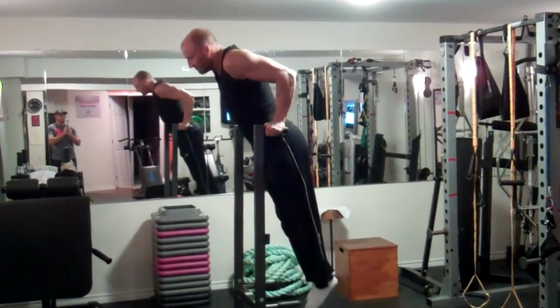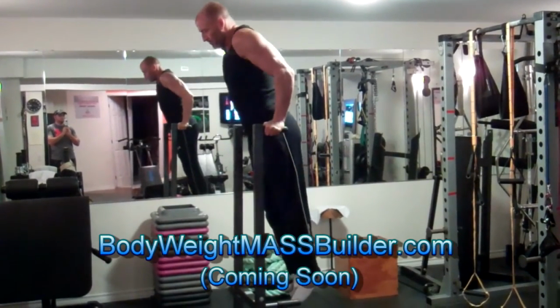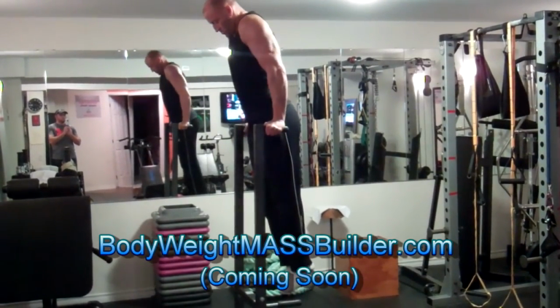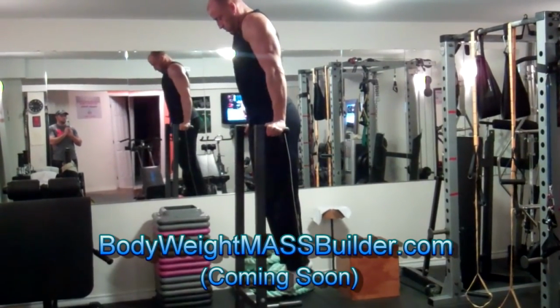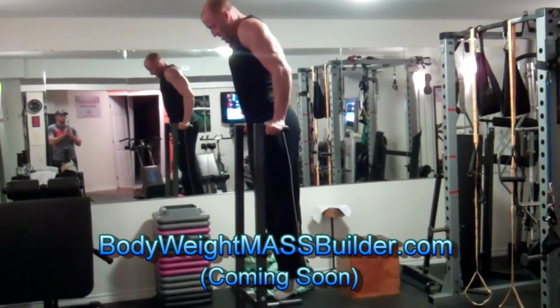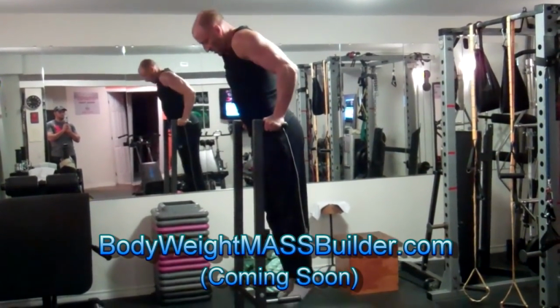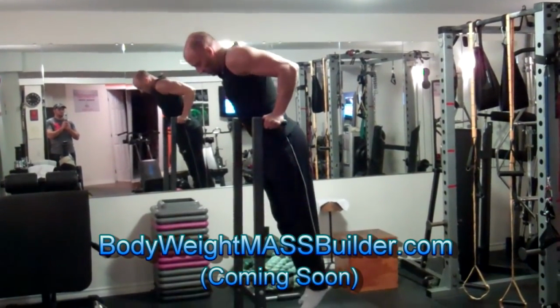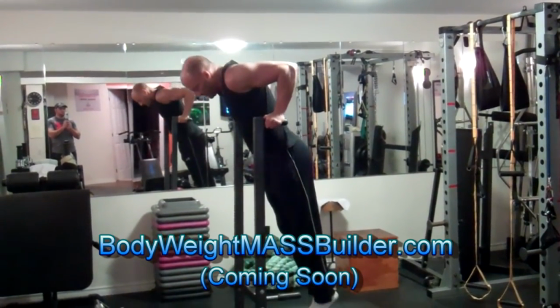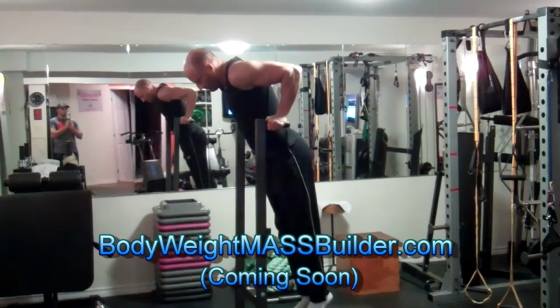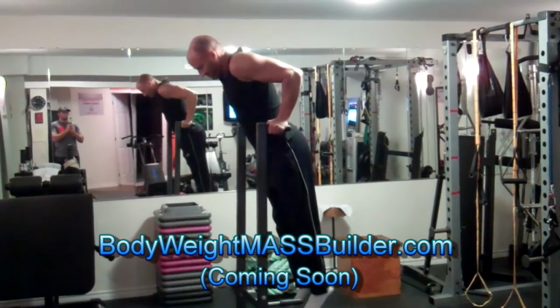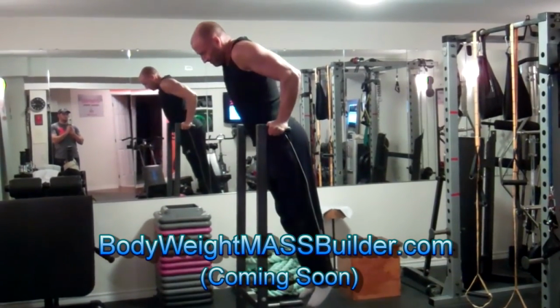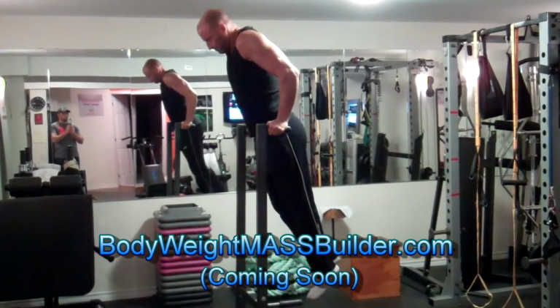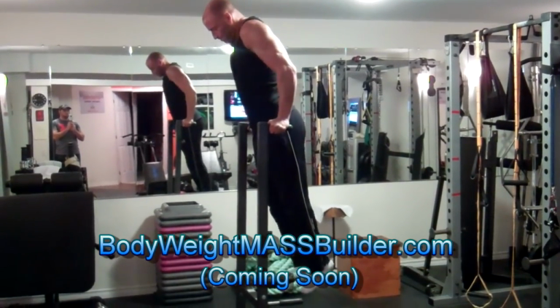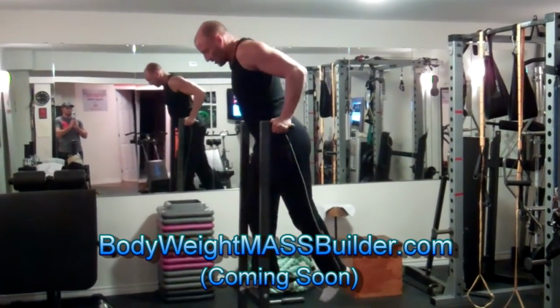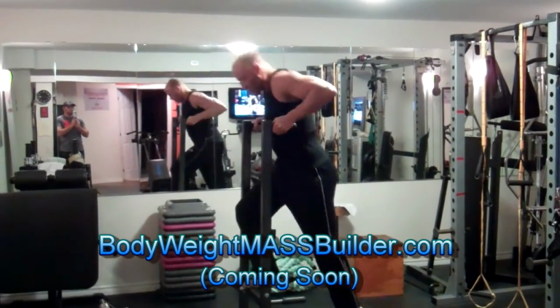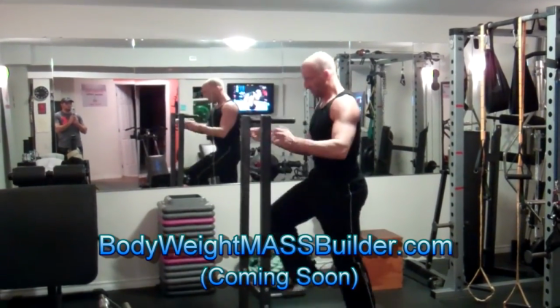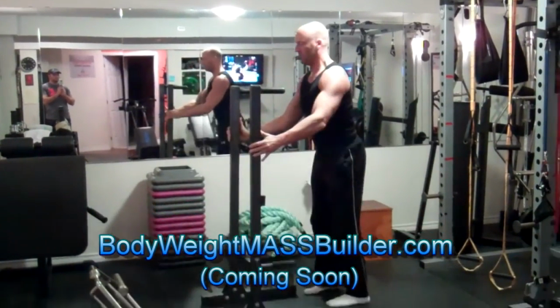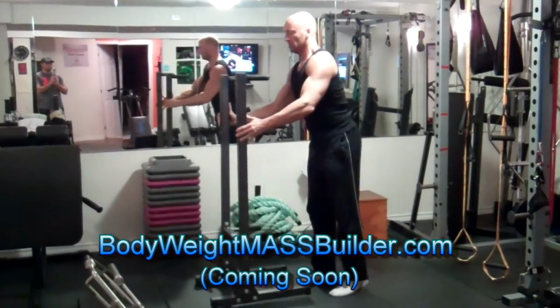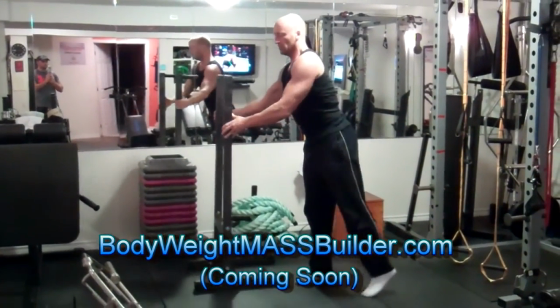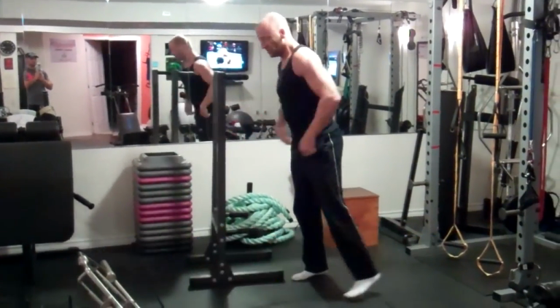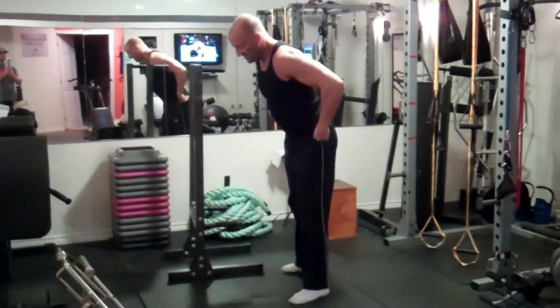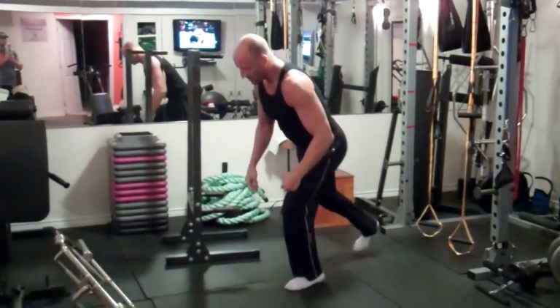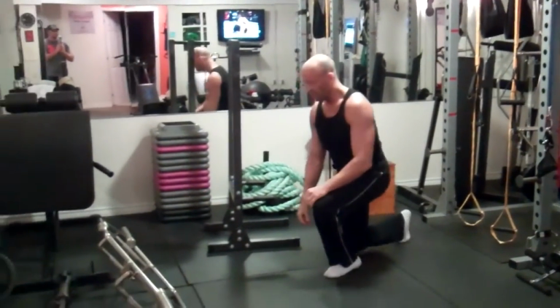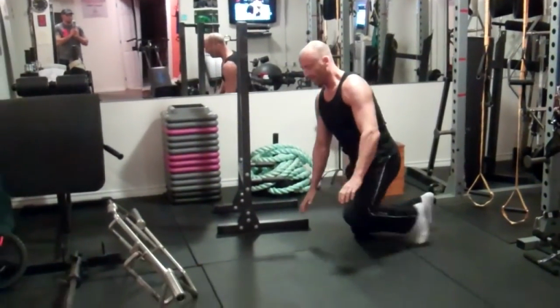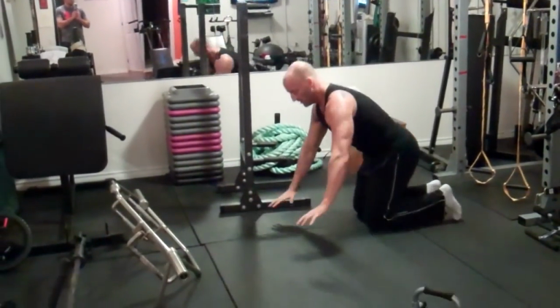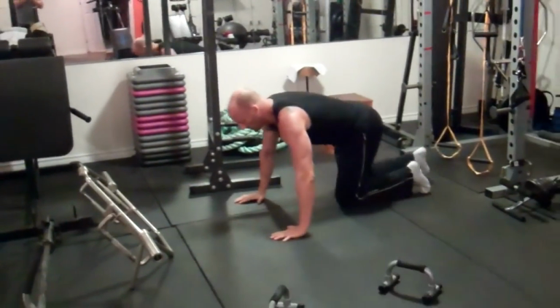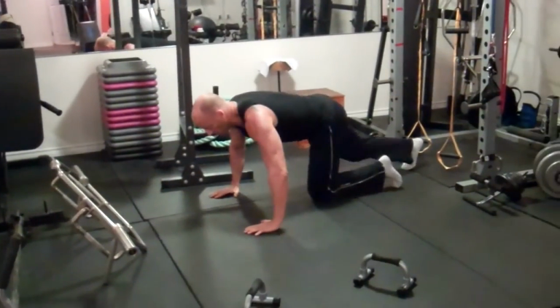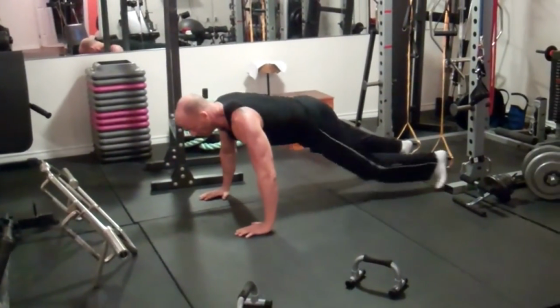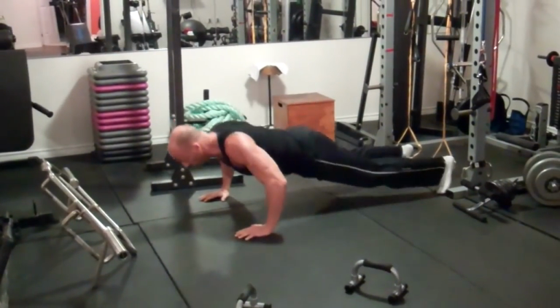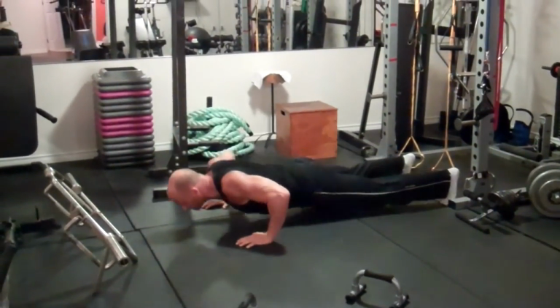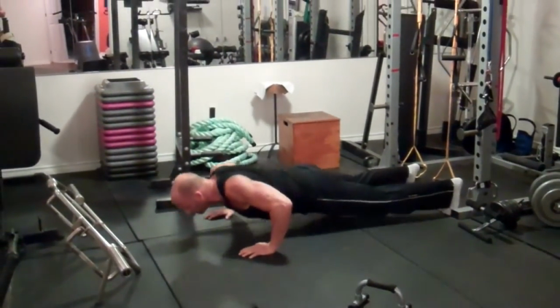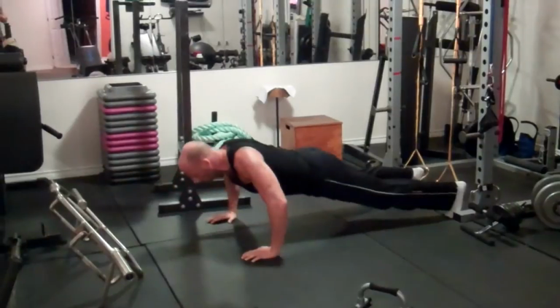MAD drop sets are one of the techniques I use in my bodyweight mass builder program, which I will be making available in 2016, so I'll be posting more bodyweight training videos soon. So give this technique a try, let me know what you think, and until next time, stay strong!